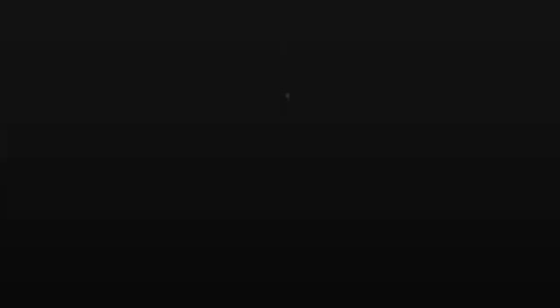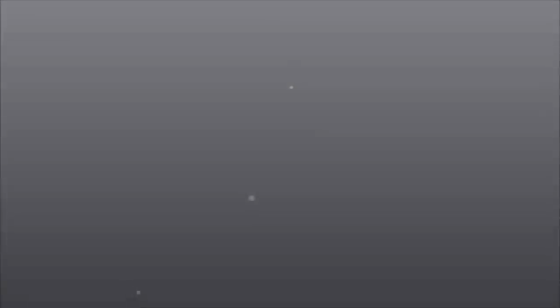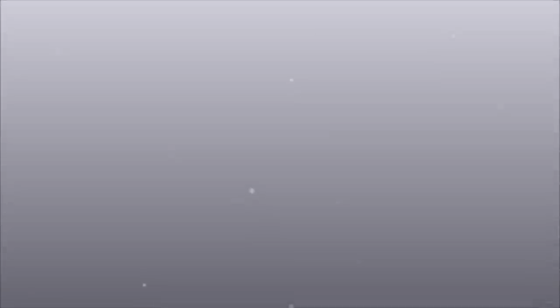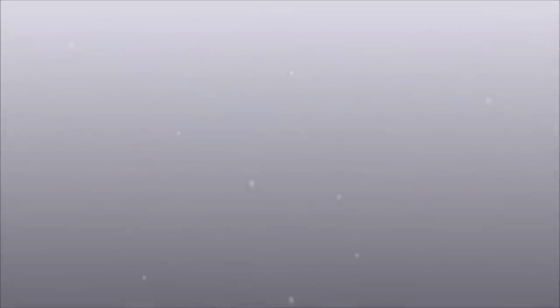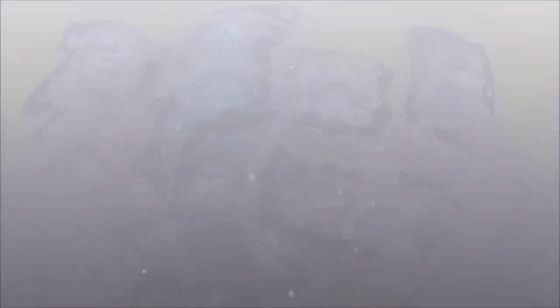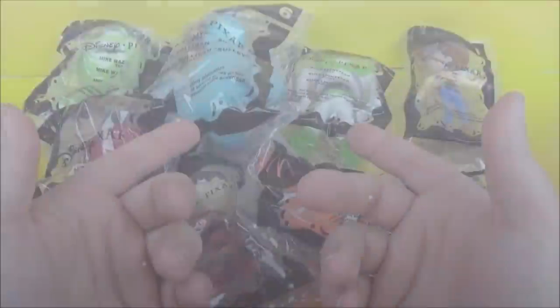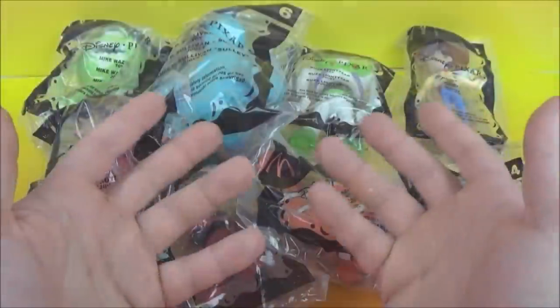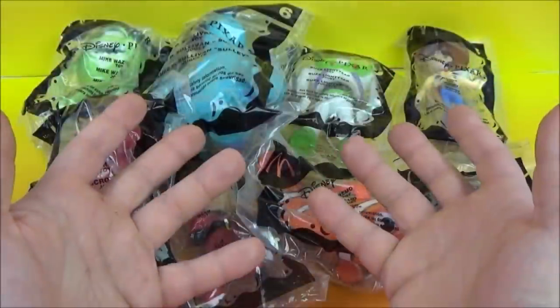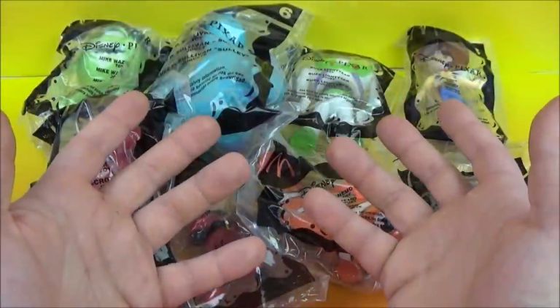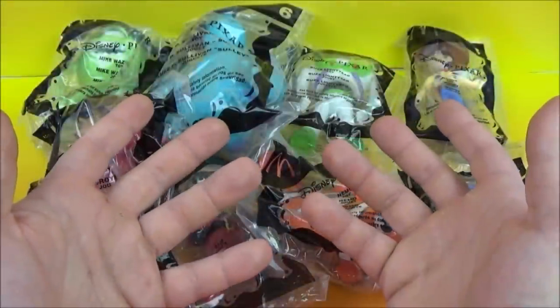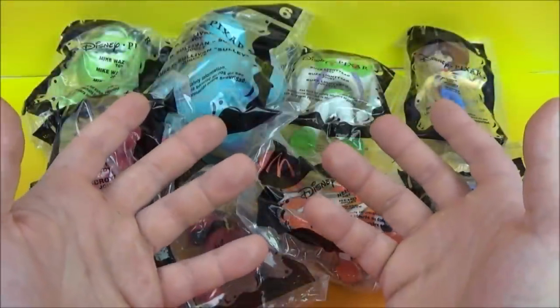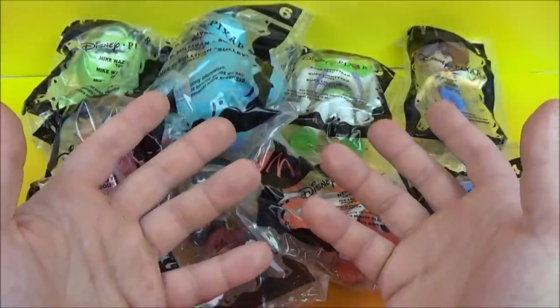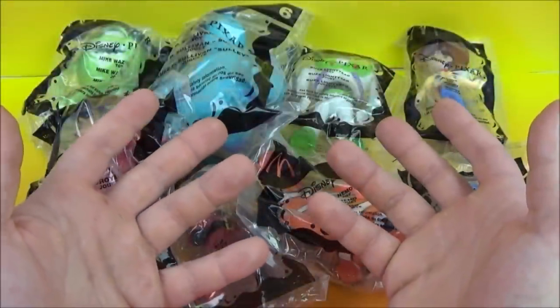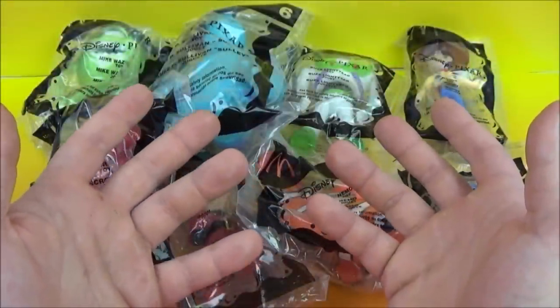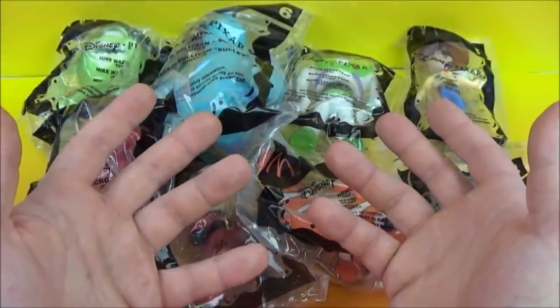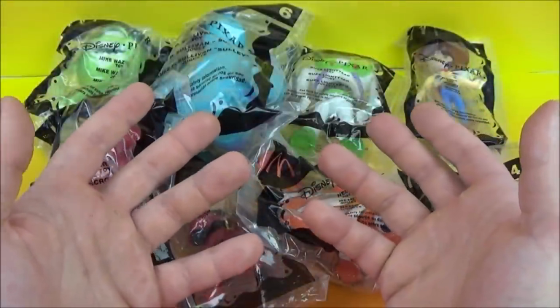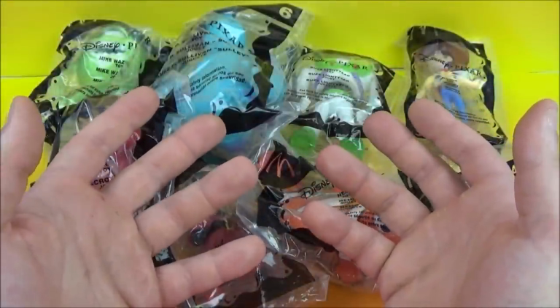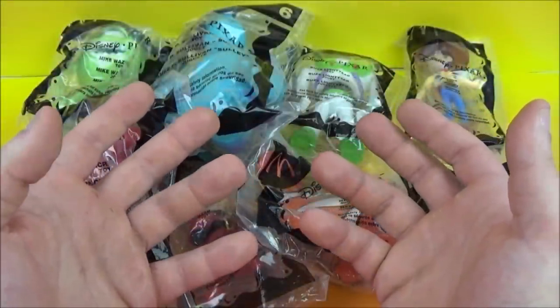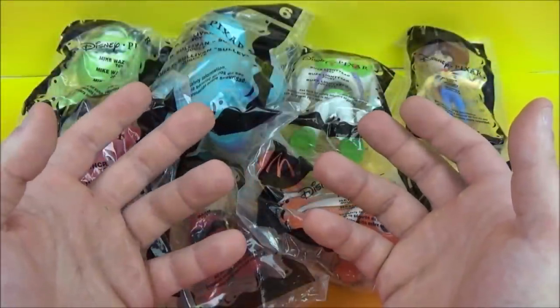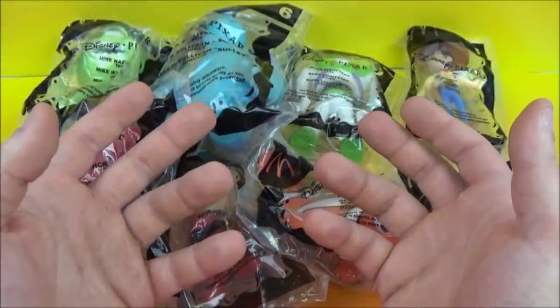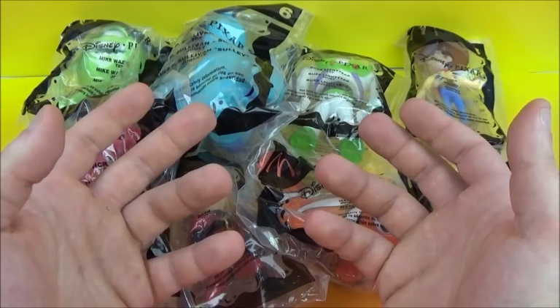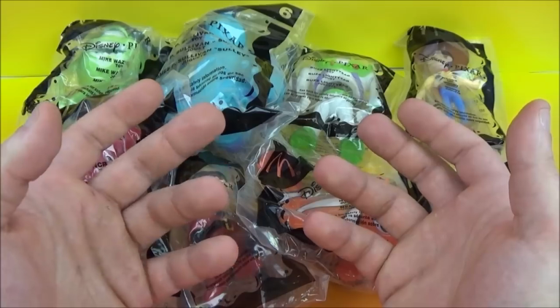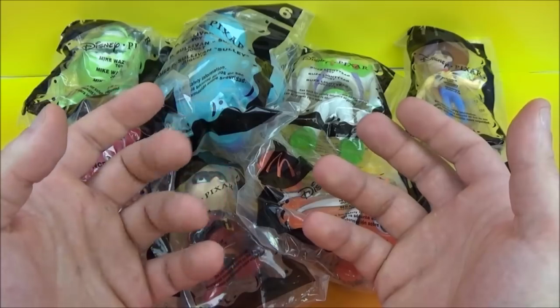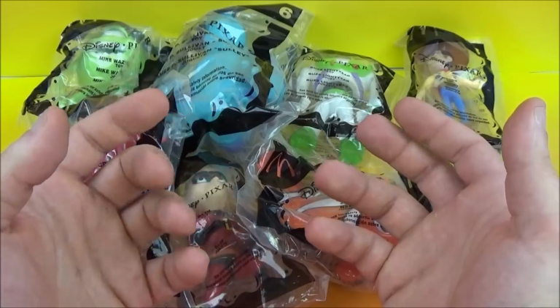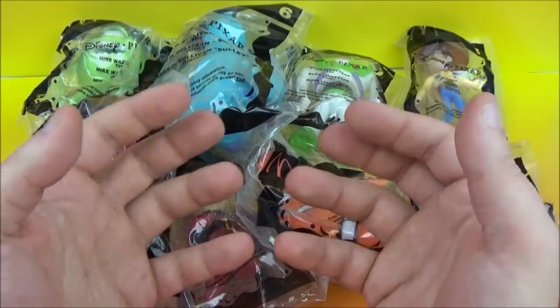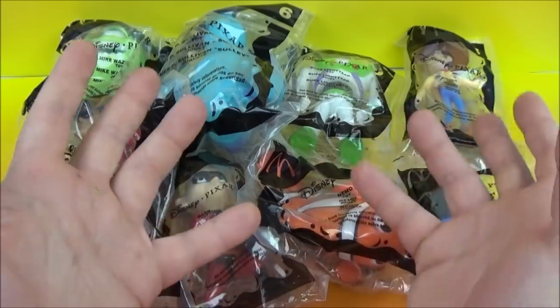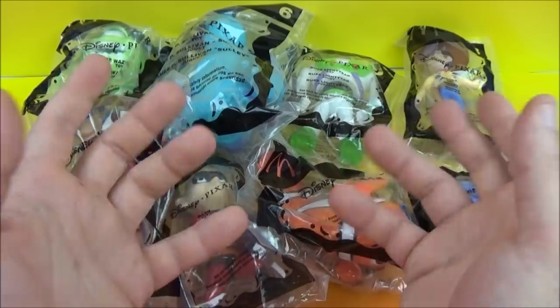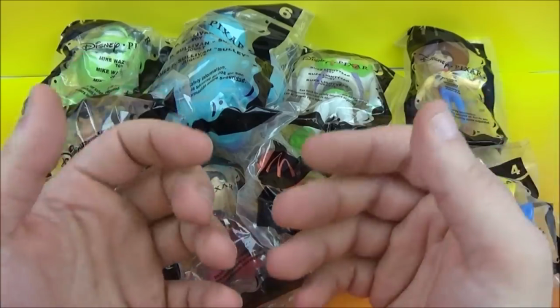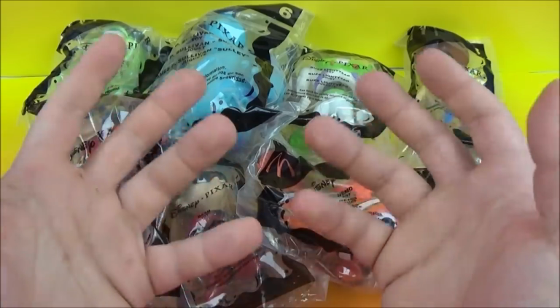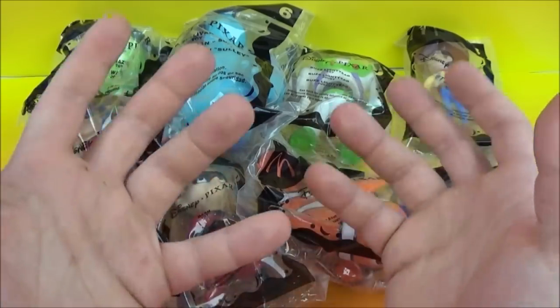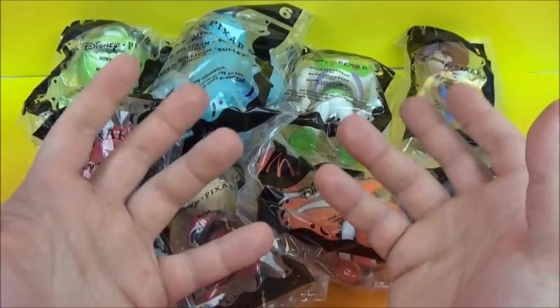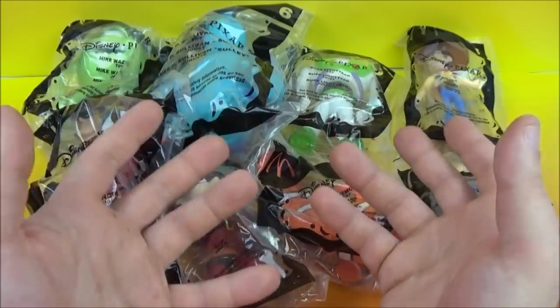Hey everybody, welcome back to another one of Jesse's Toy Reviews. Today we have Disney Pixar Pals — this McDonald's set of 8 was released in 2005.